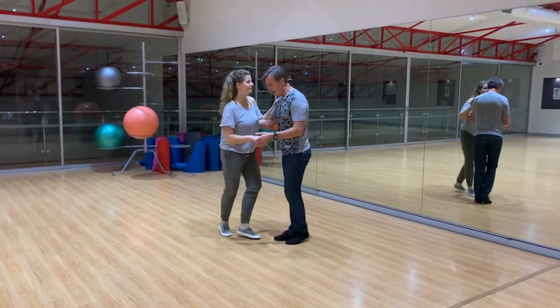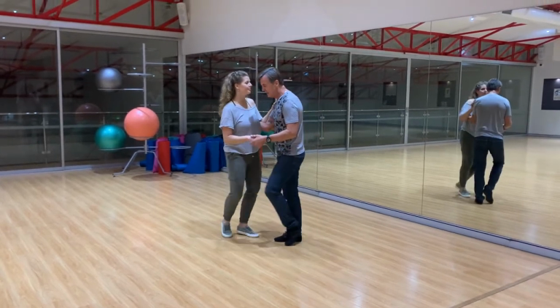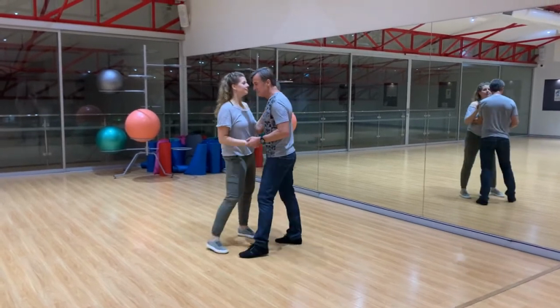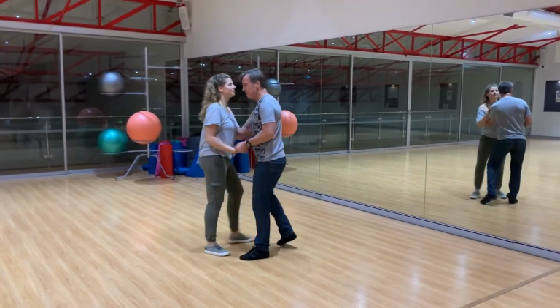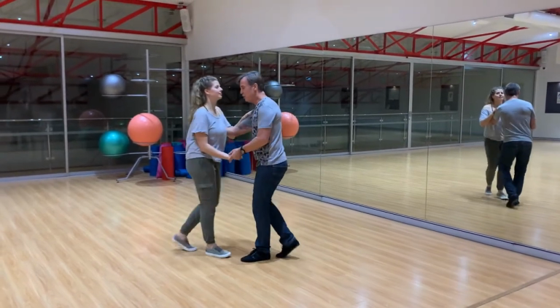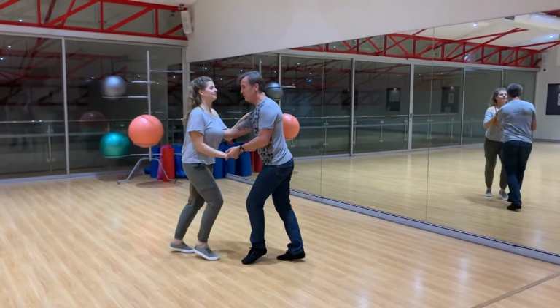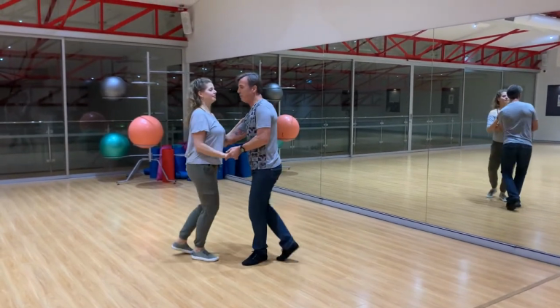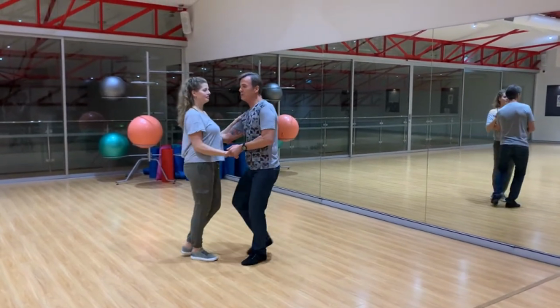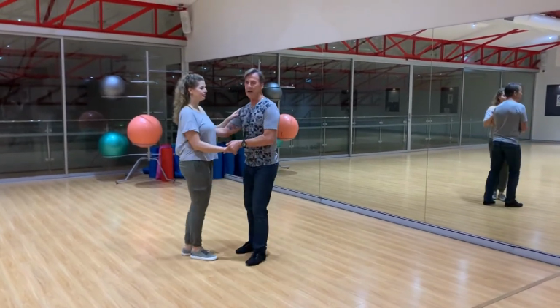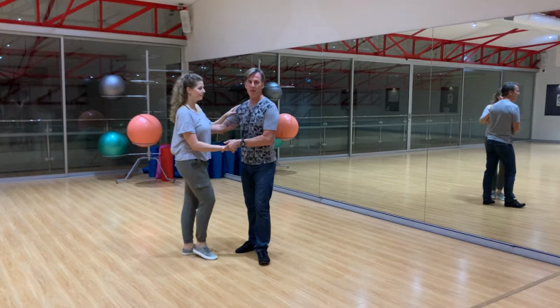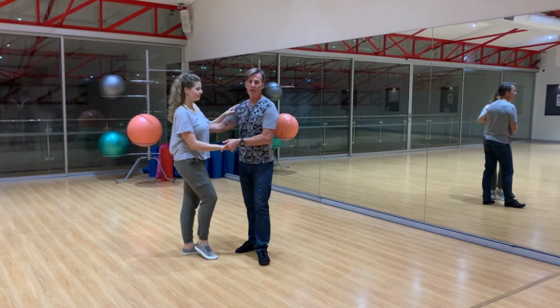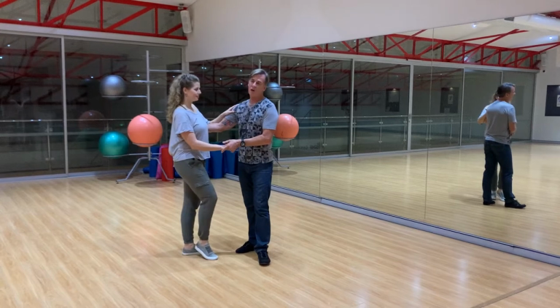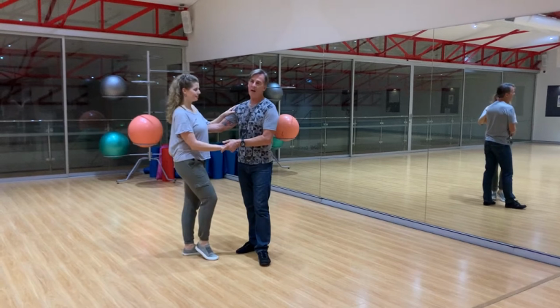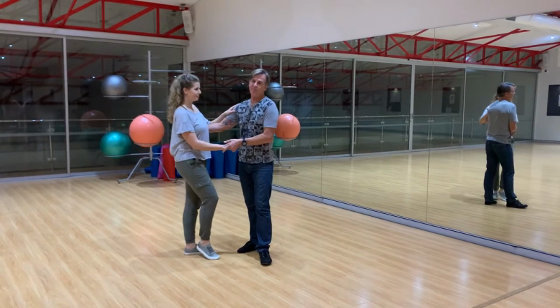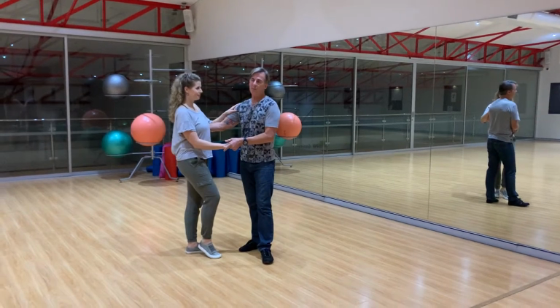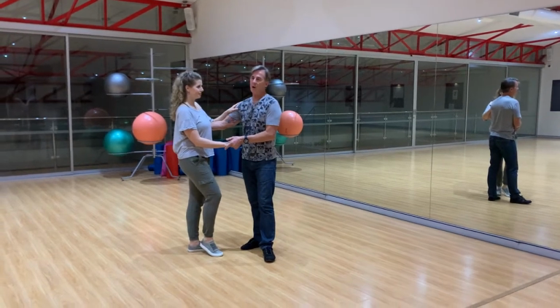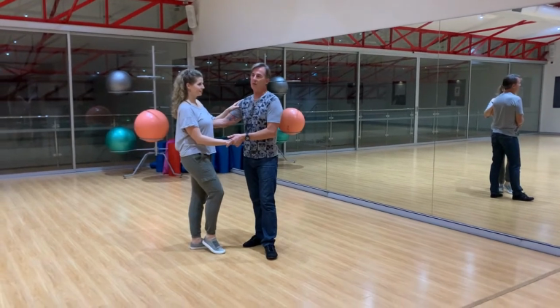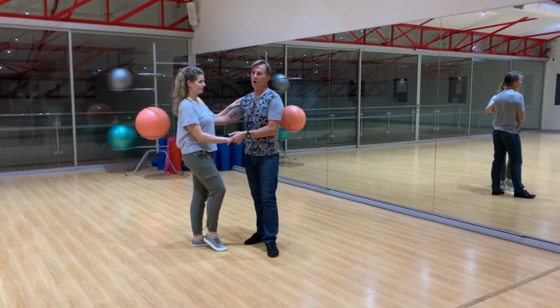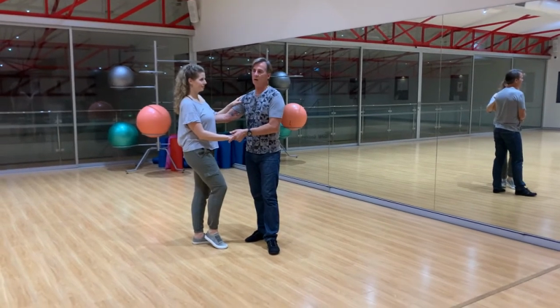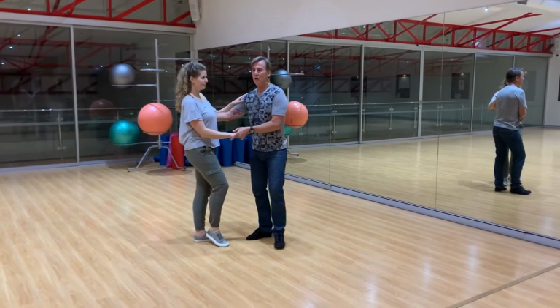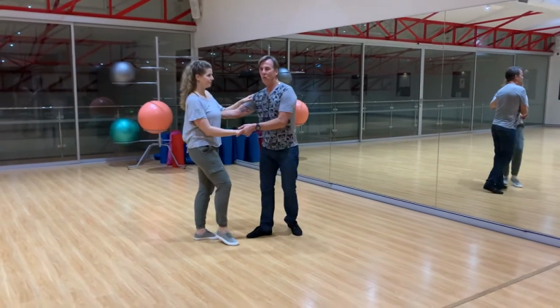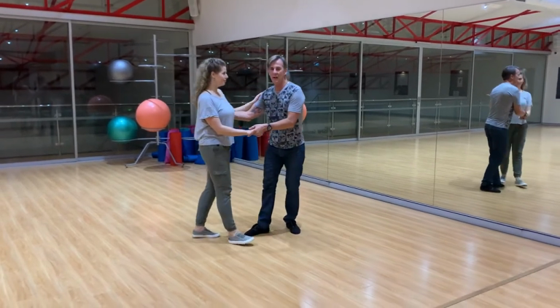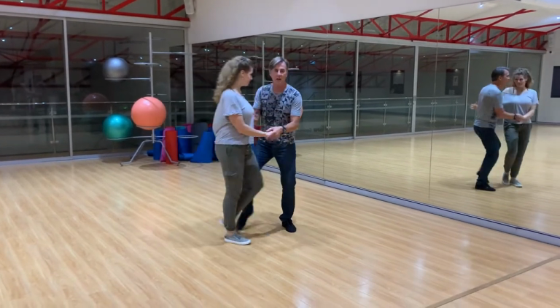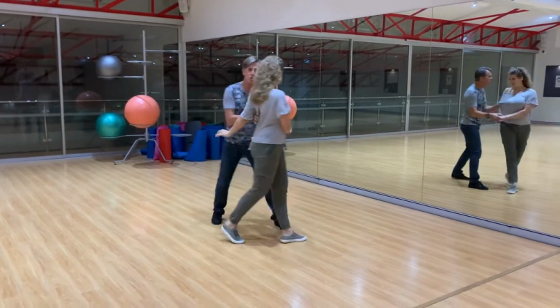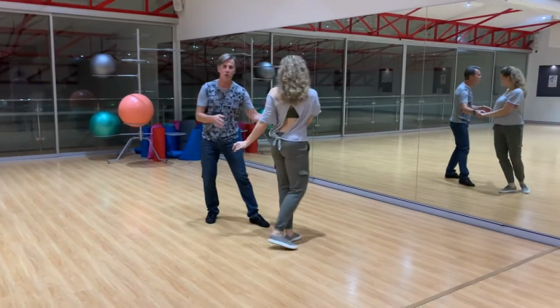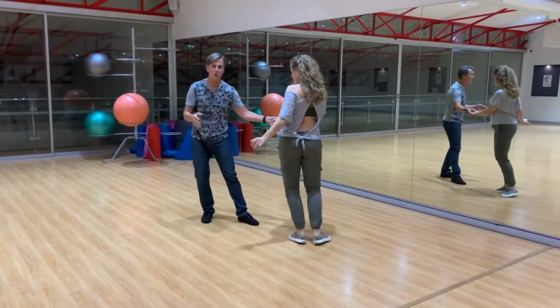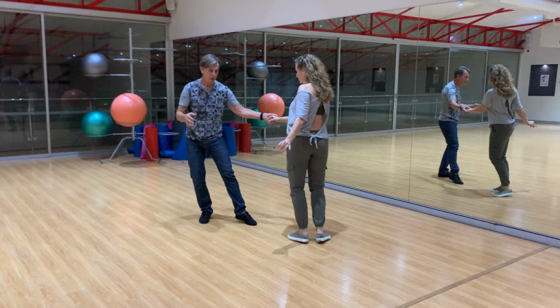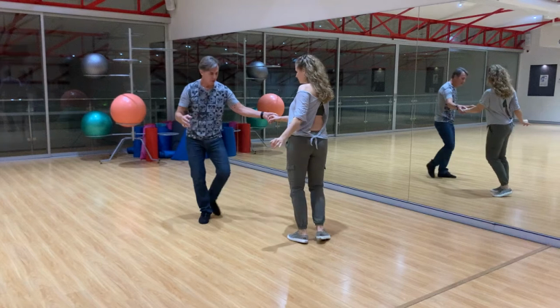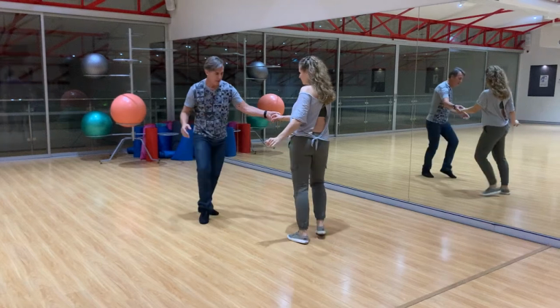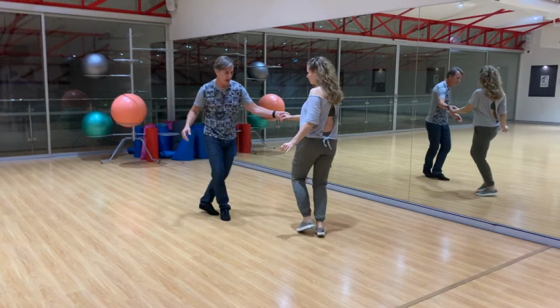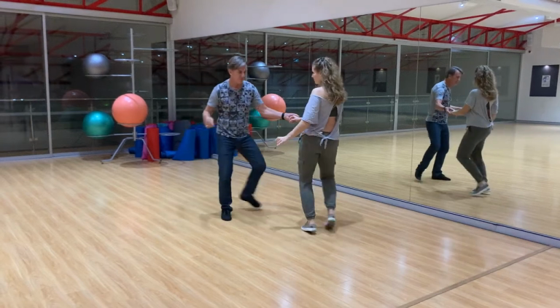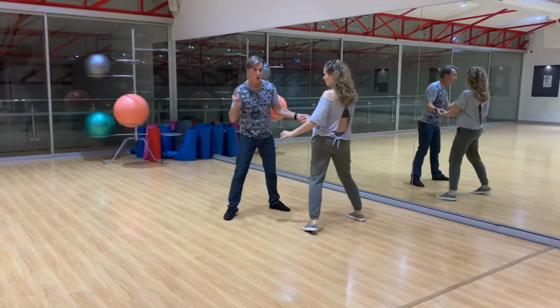Take step, triple step. Throw out — can be whatever you want. 1, 2, 3 and 4.